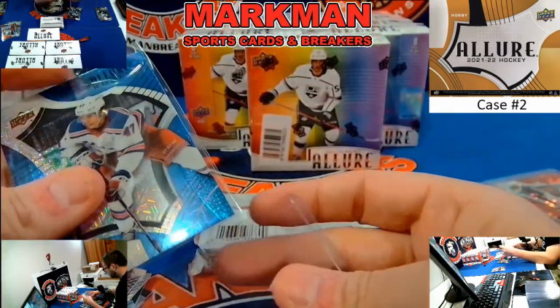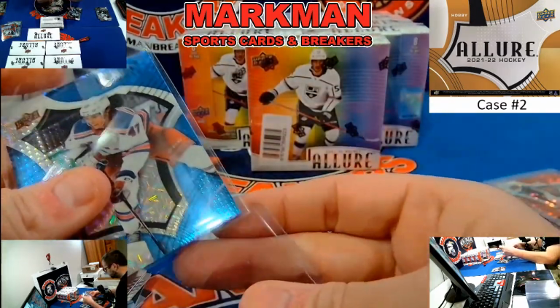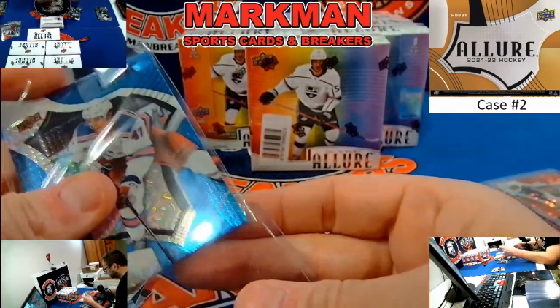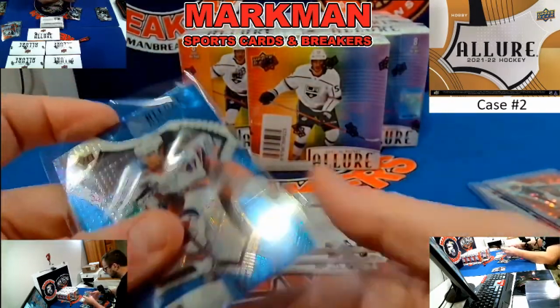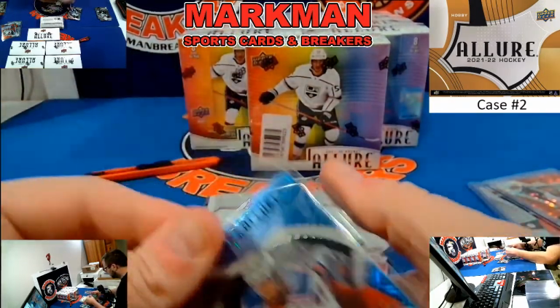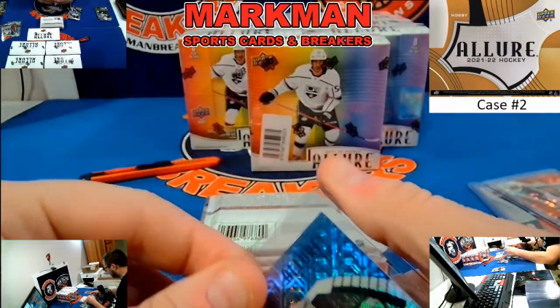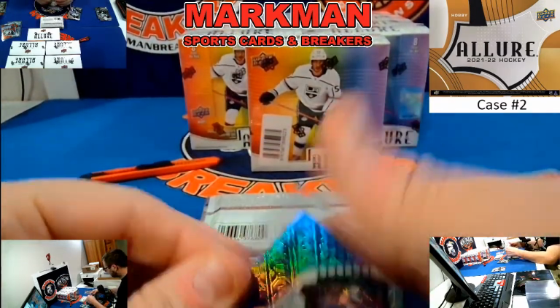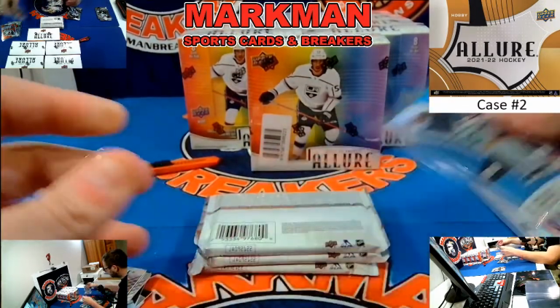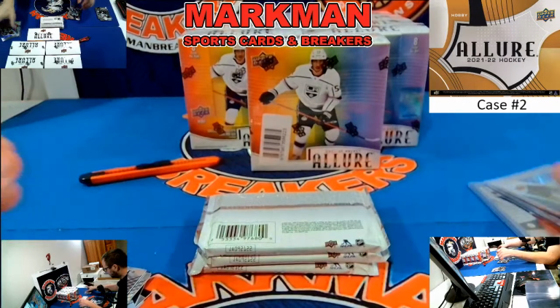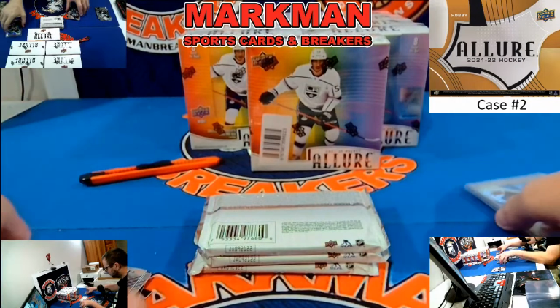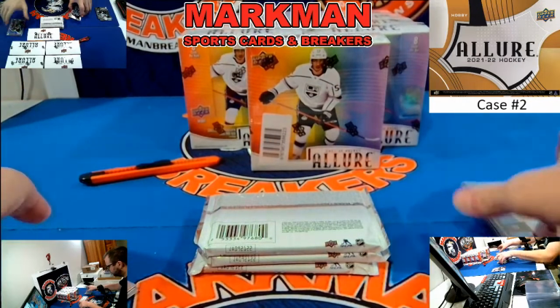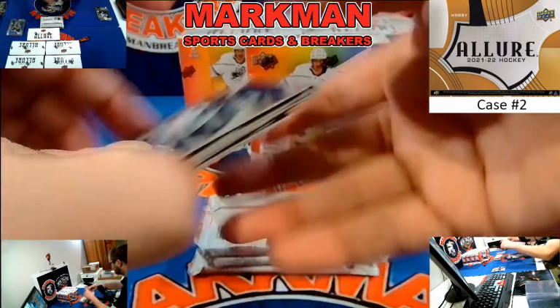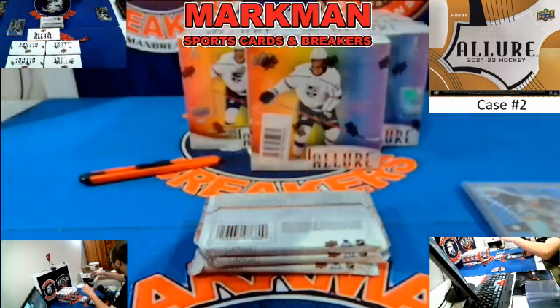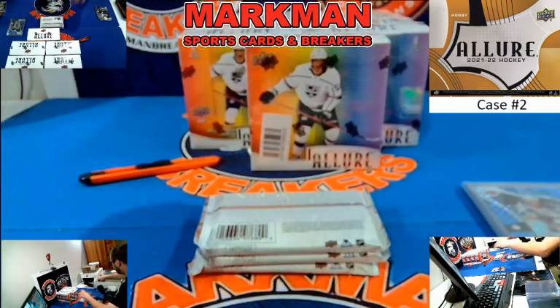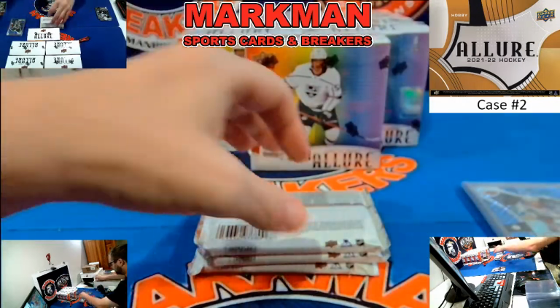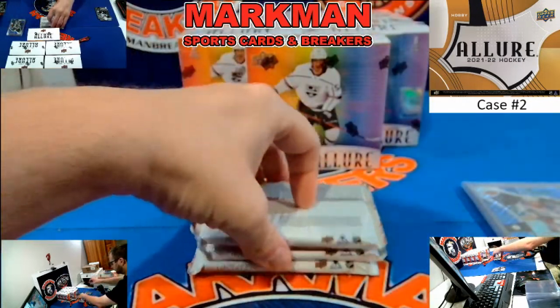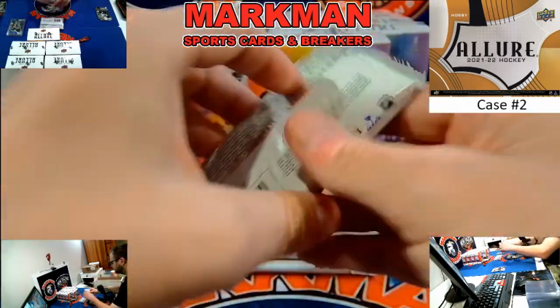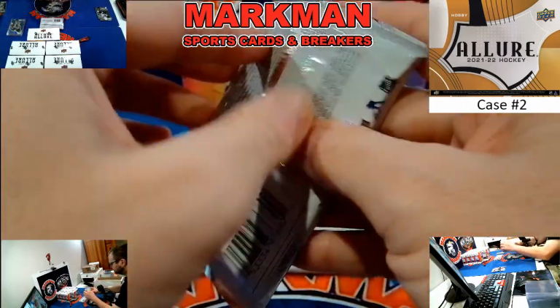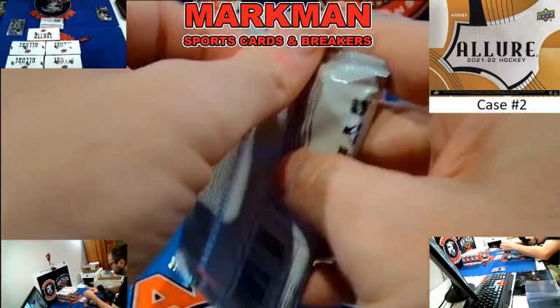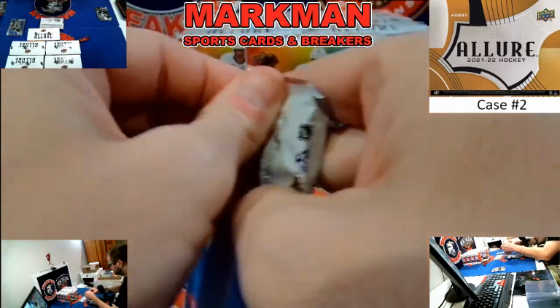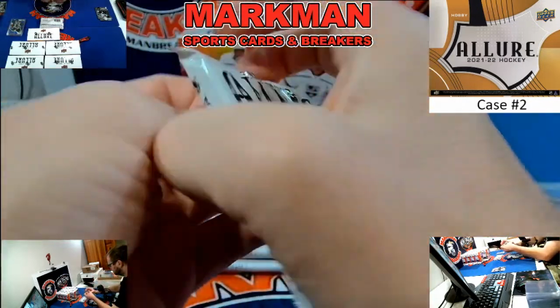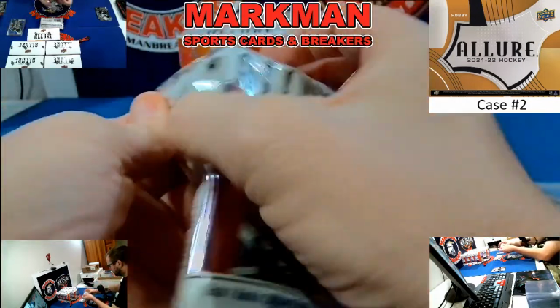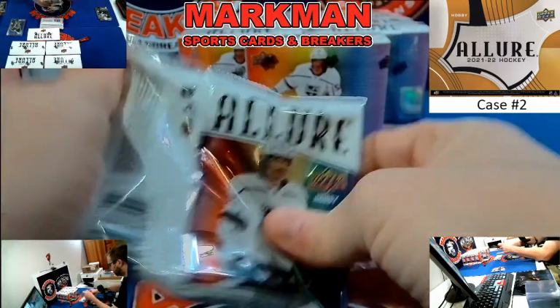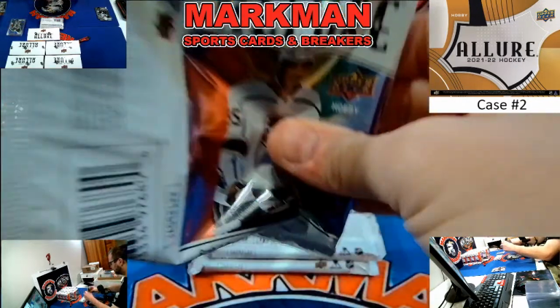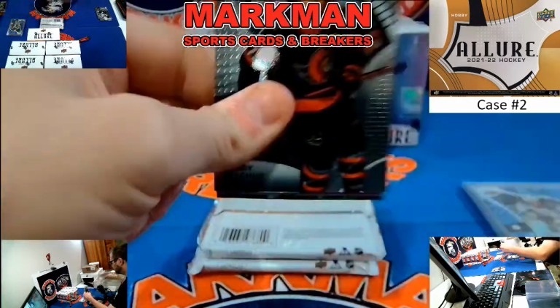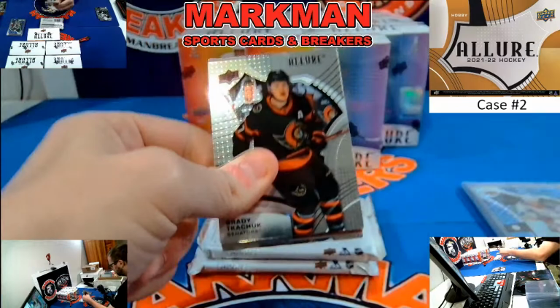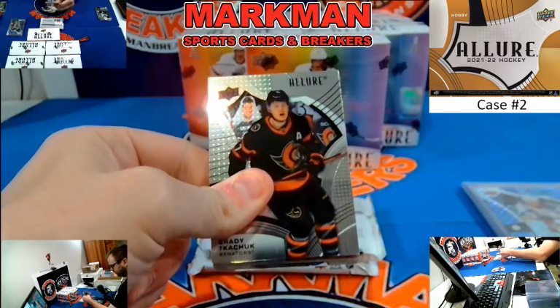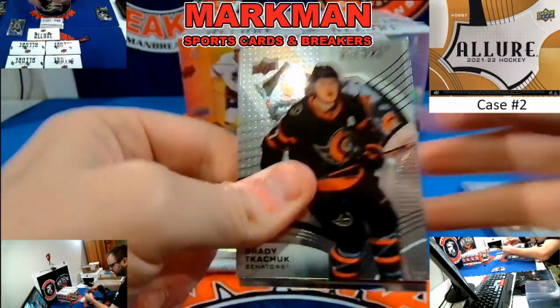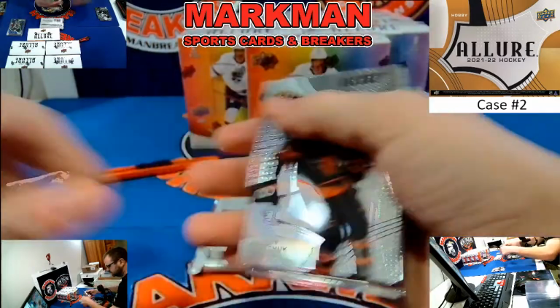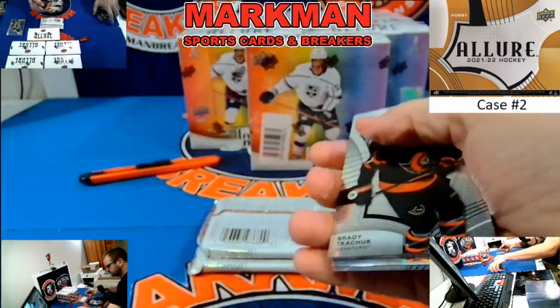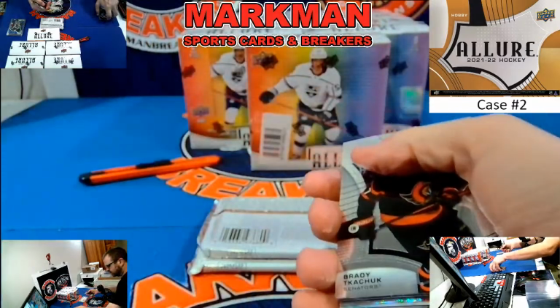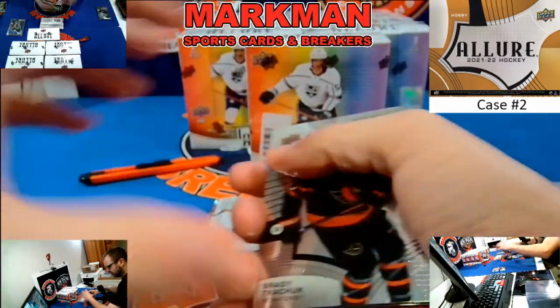Going to recap — there's two Rangers and one Islander. It's a New York party, let's start it out.